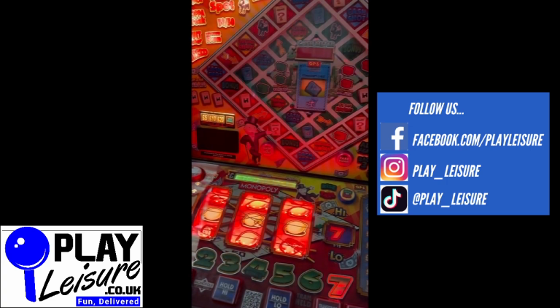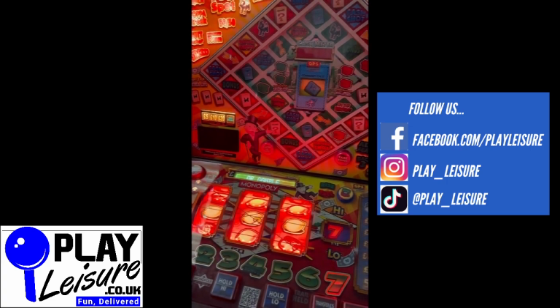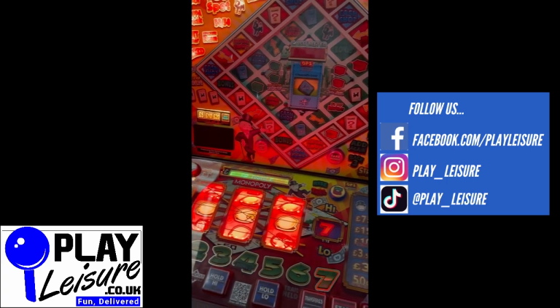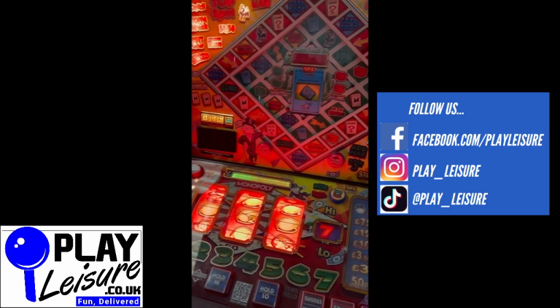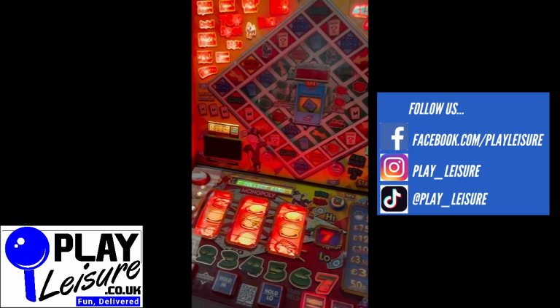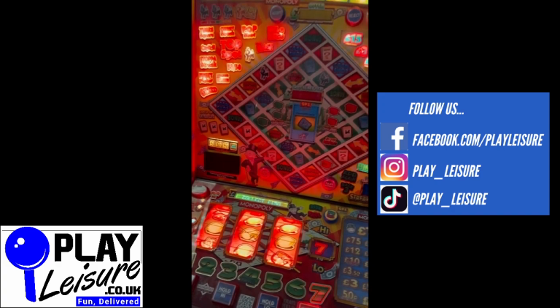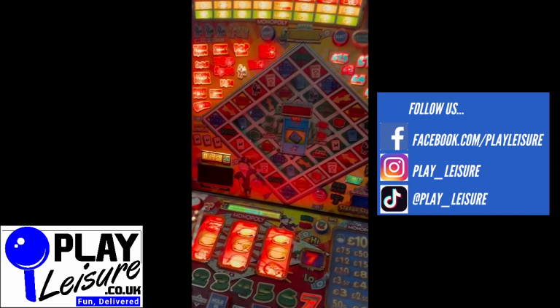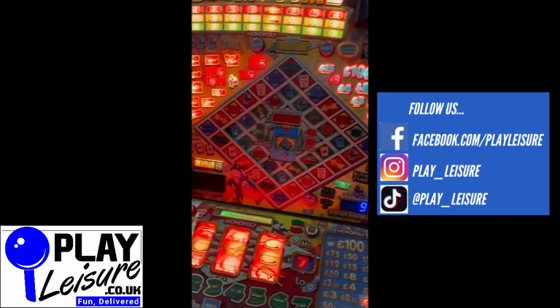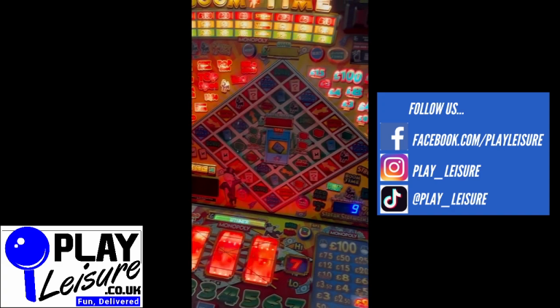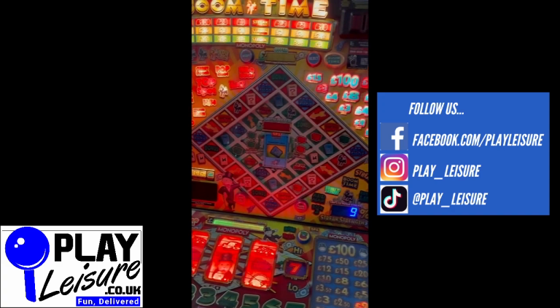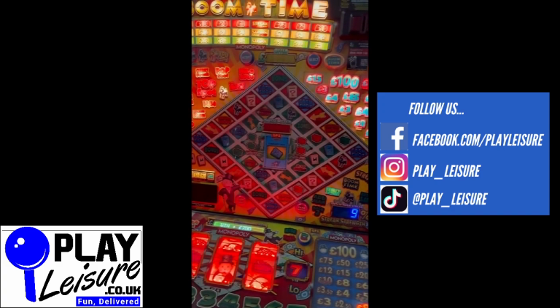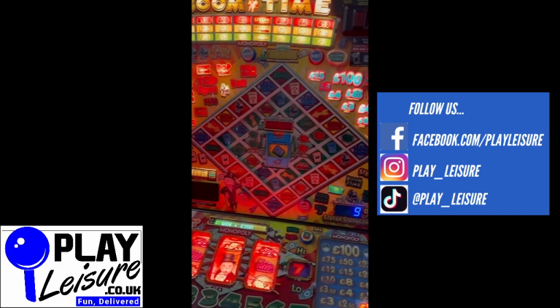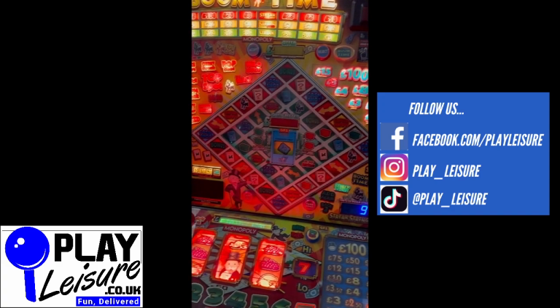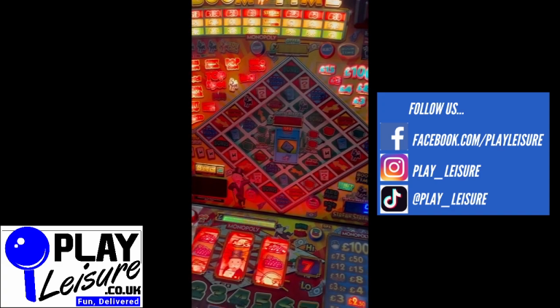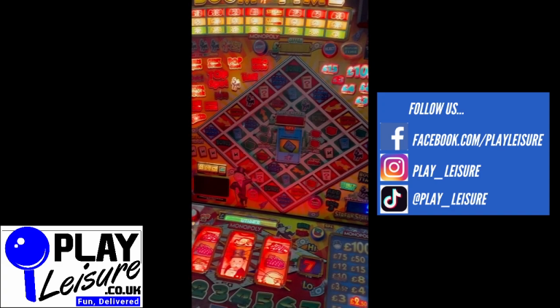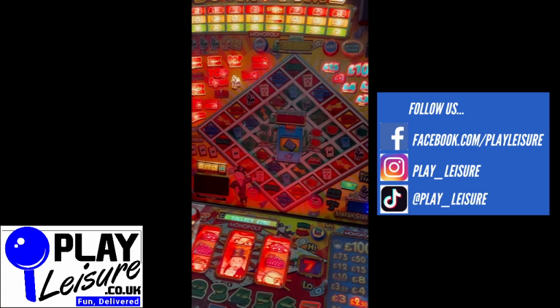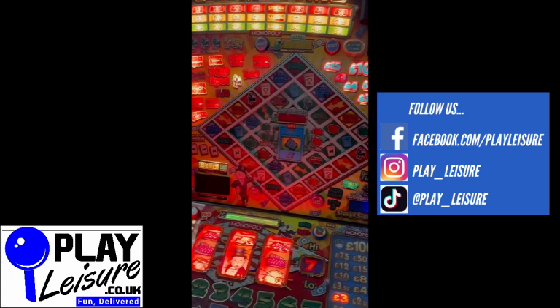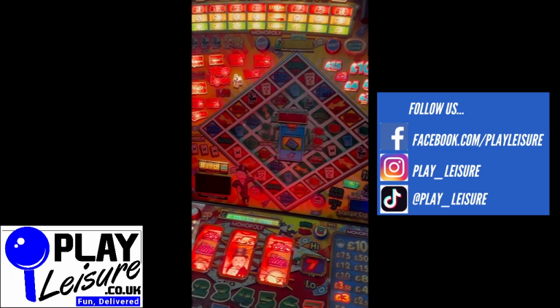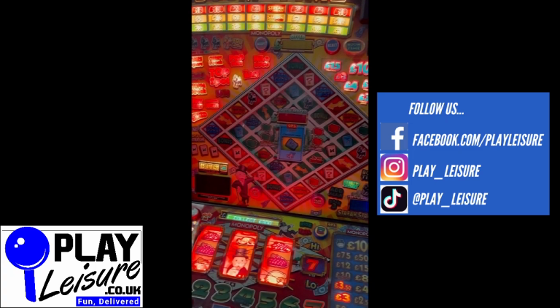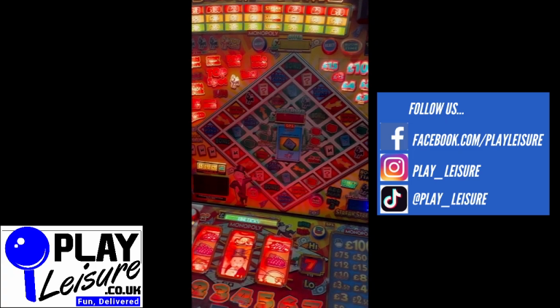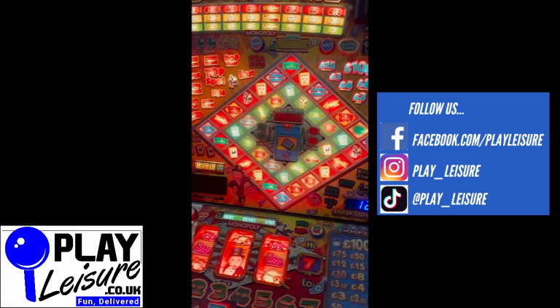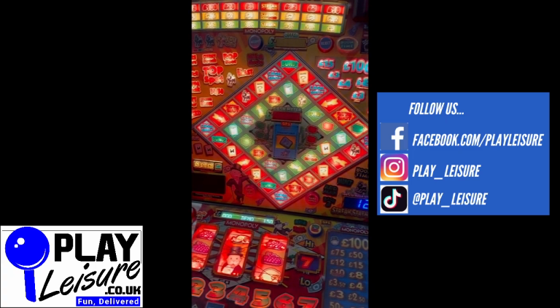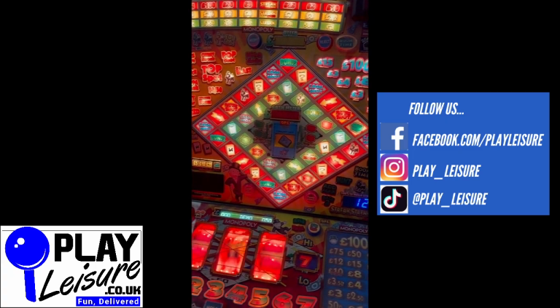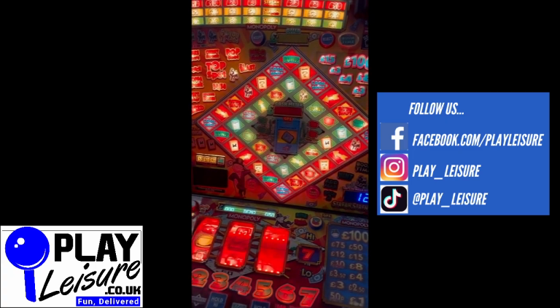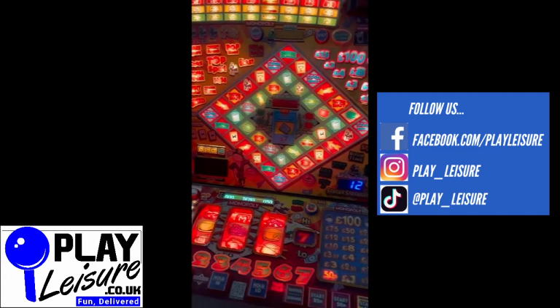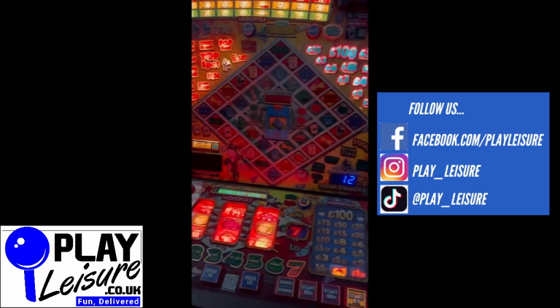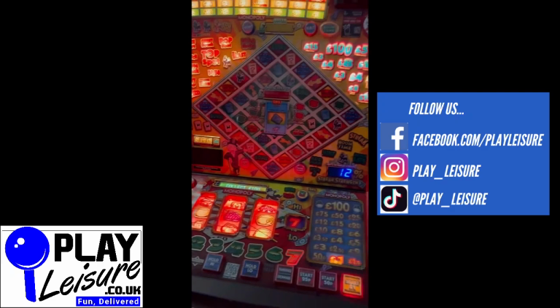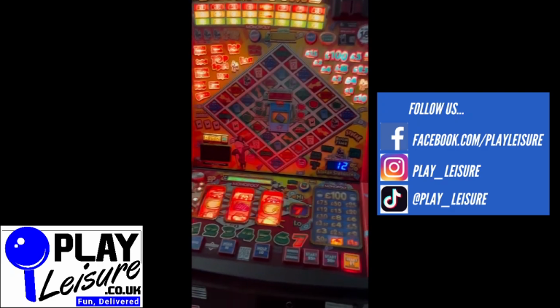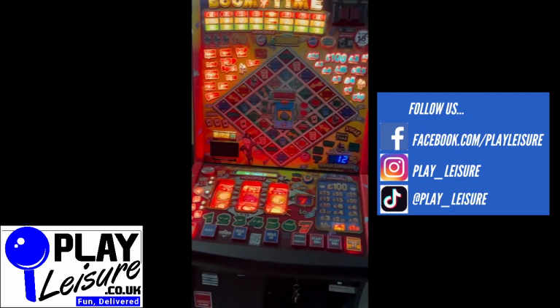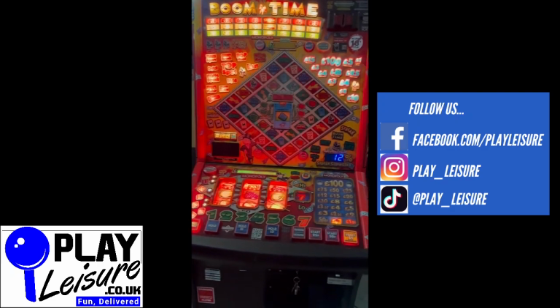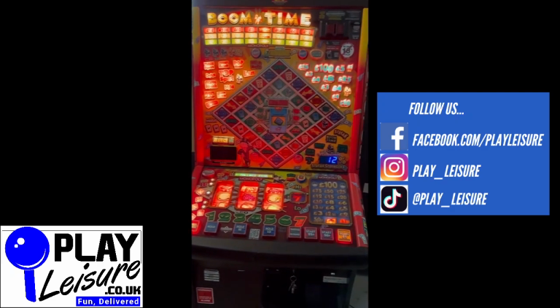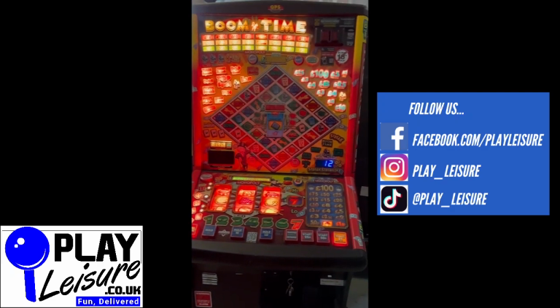This machine is now available on our website, www.playleisure.co.uk, along with hundreds of arcade machines, coin pushers, cranes, slot machines, pinballs and much more. Head over there now, check it out, and see if you find the perfect new machine for you. Thank you very much indeed for watching the video today.